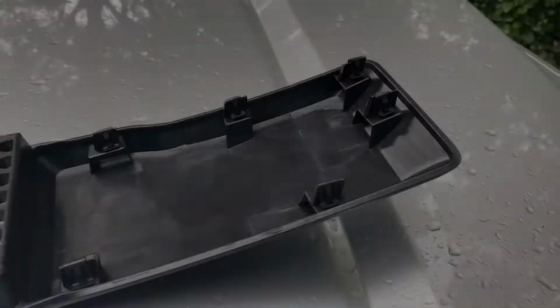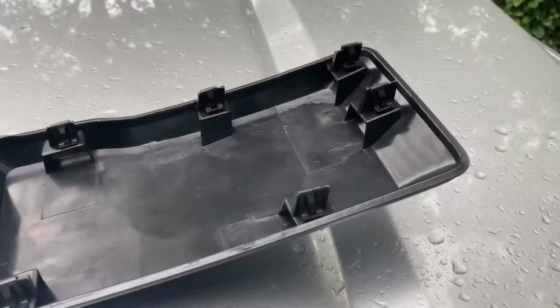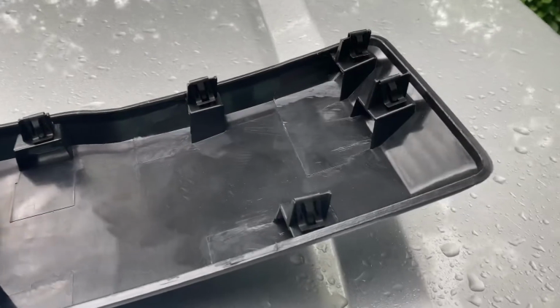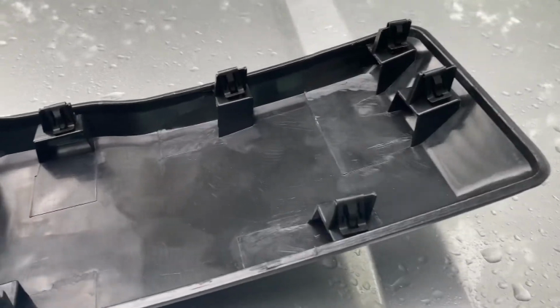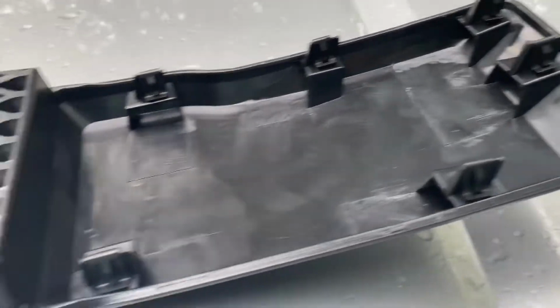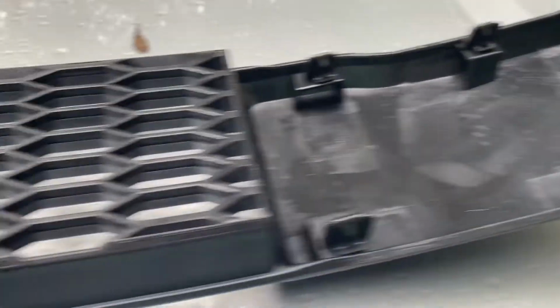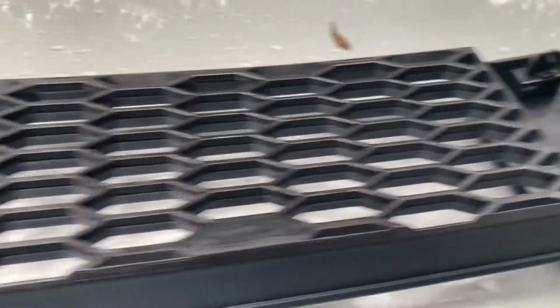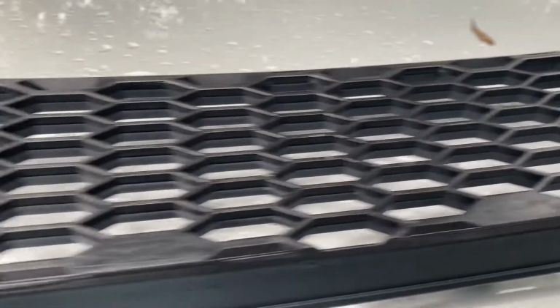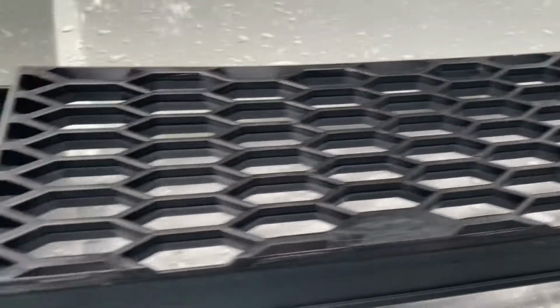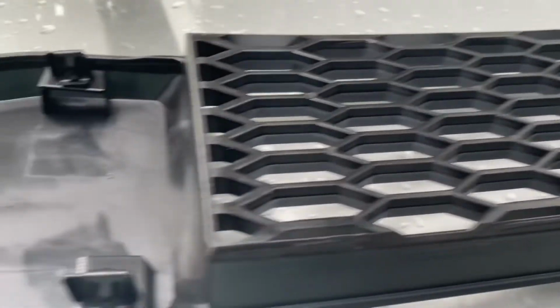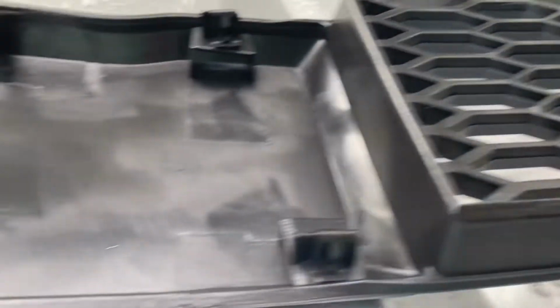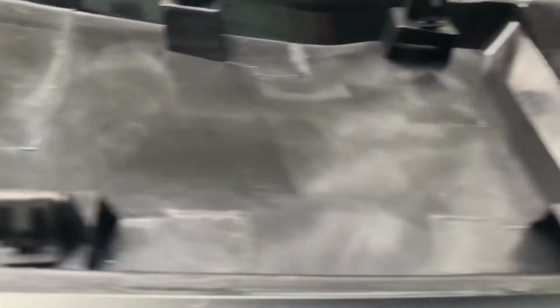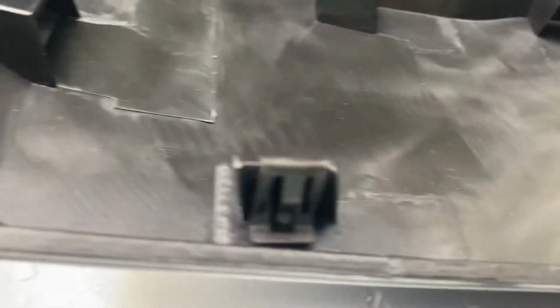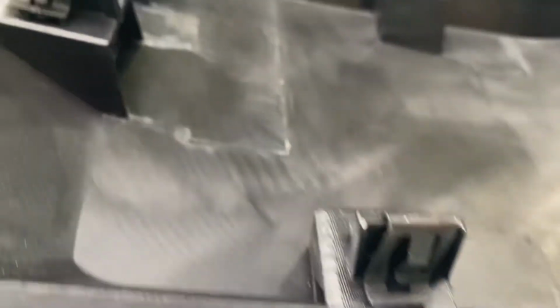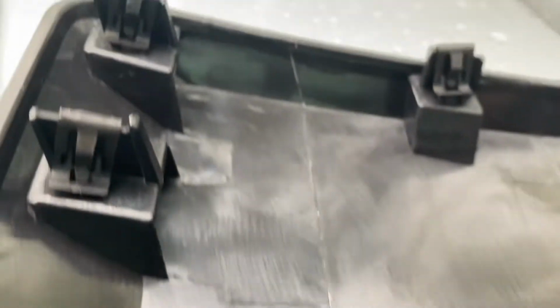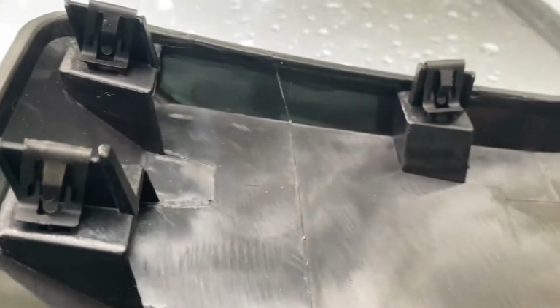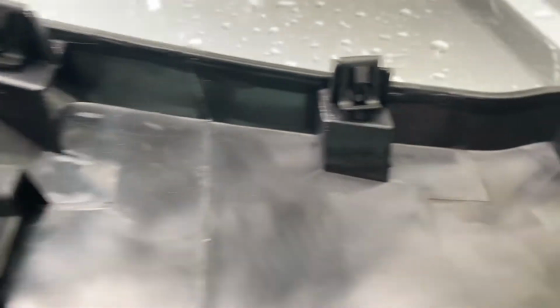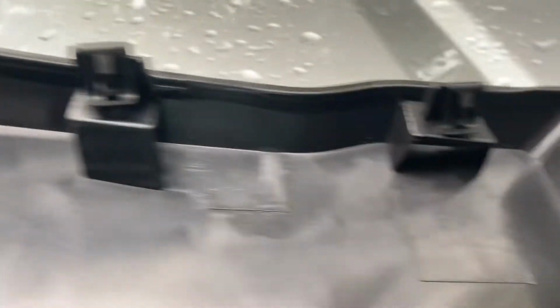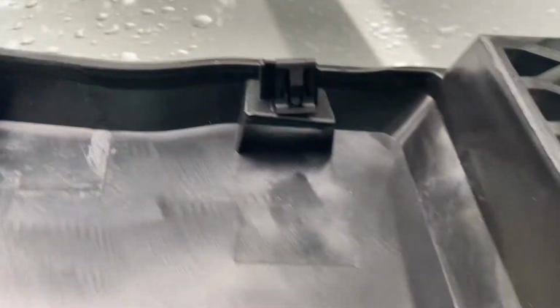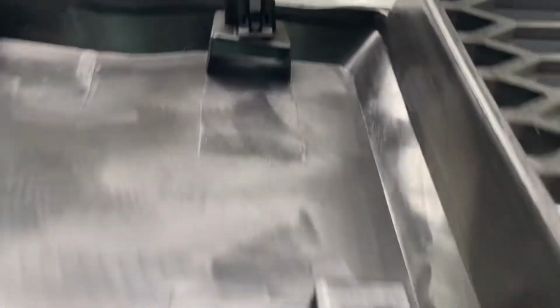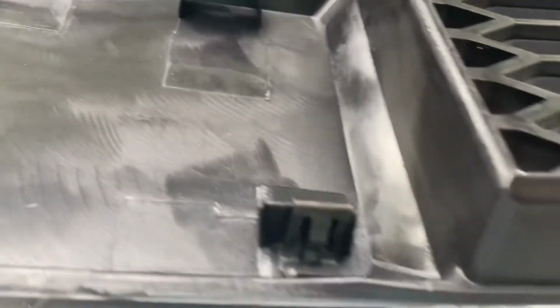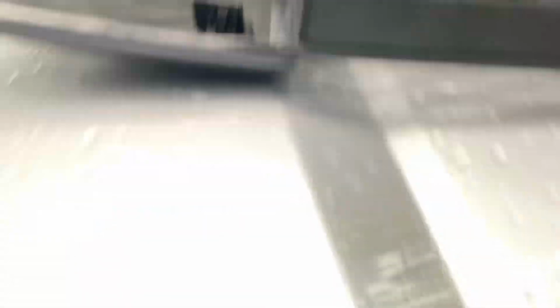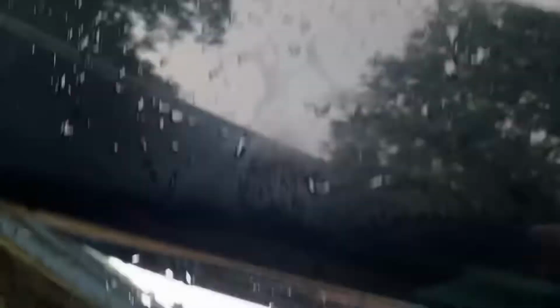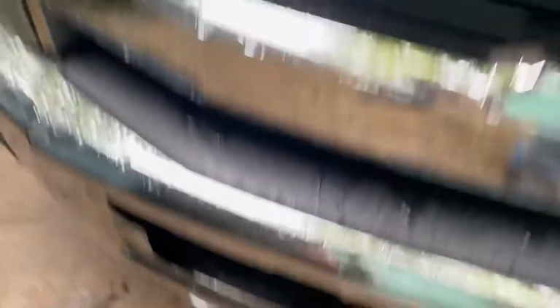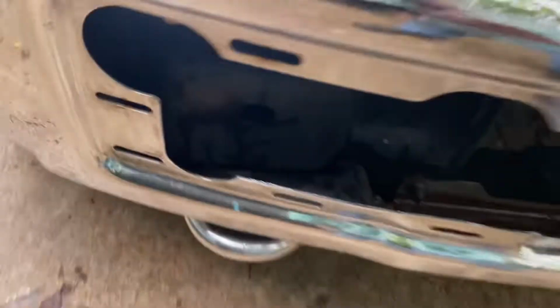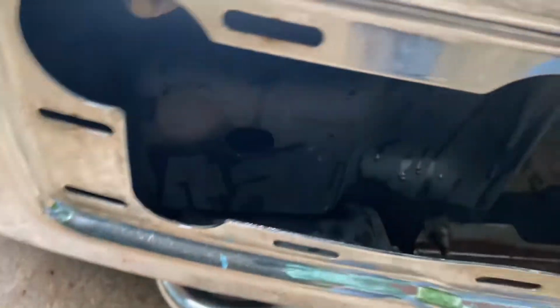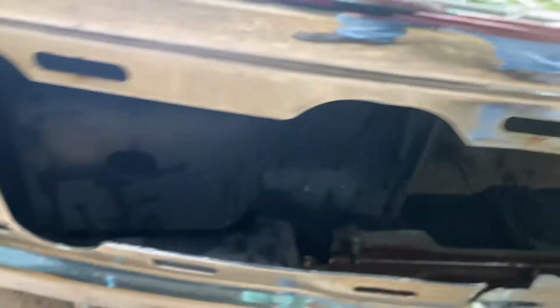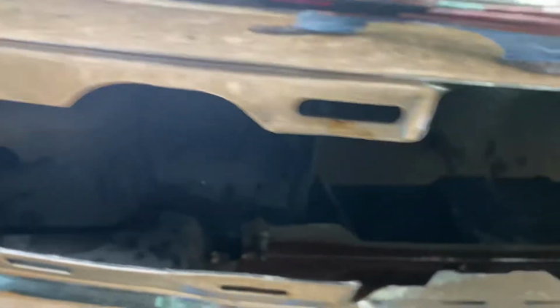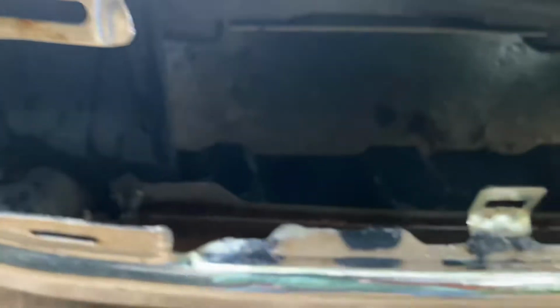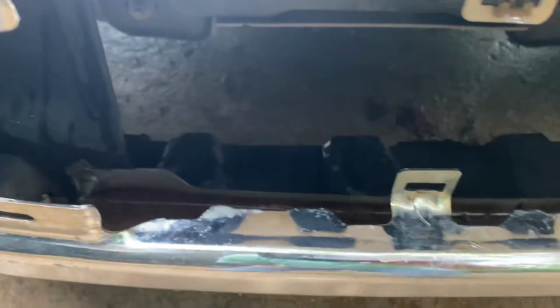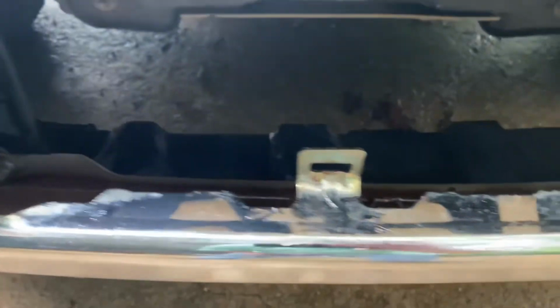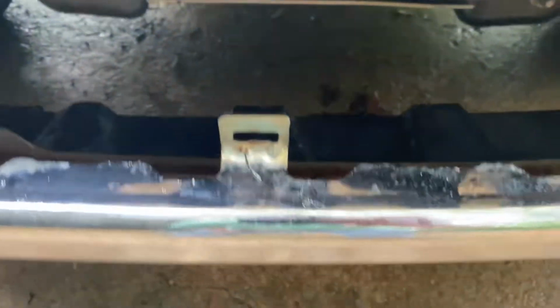The new grill comes with these clips — comes with new clips. So you'll need to go through and remove the old ones. I've already got half of them out.